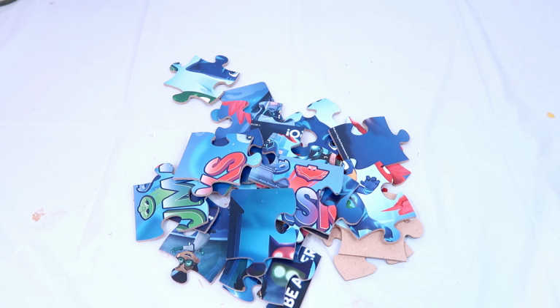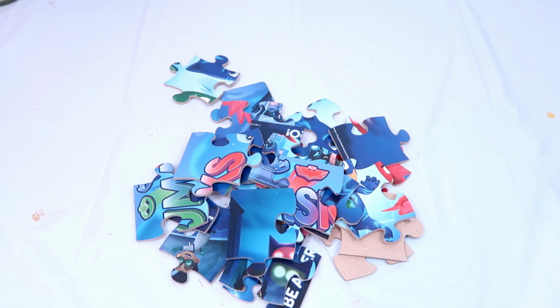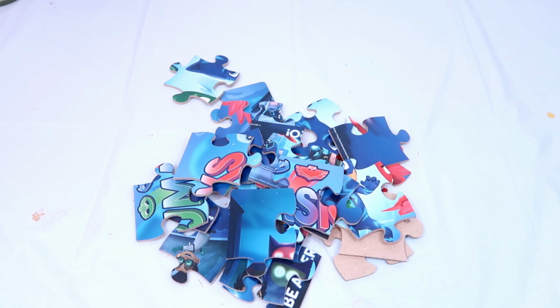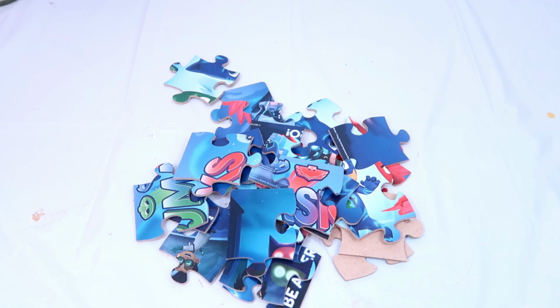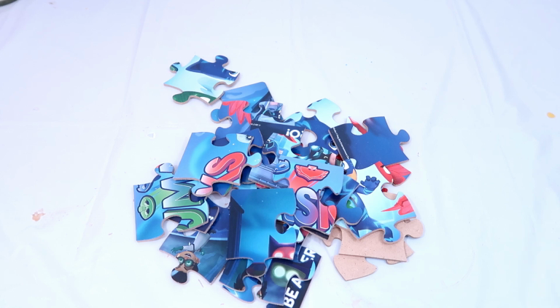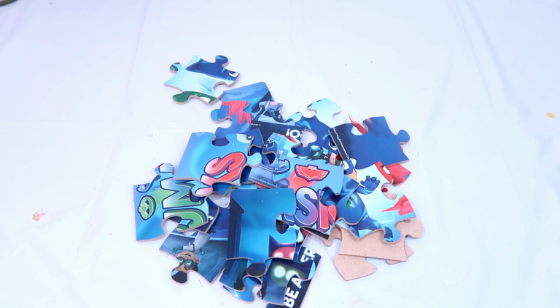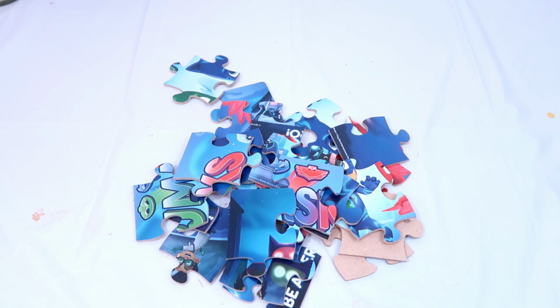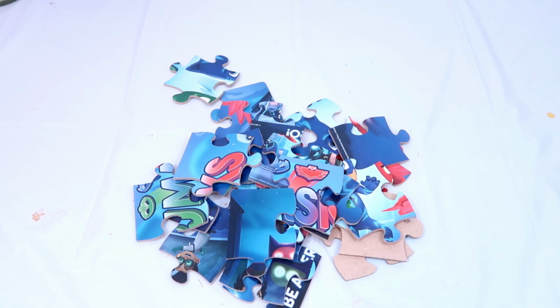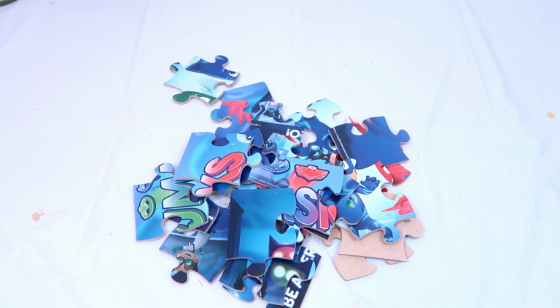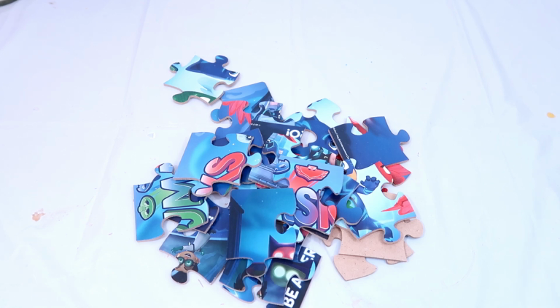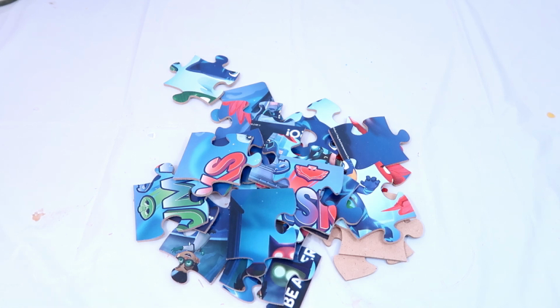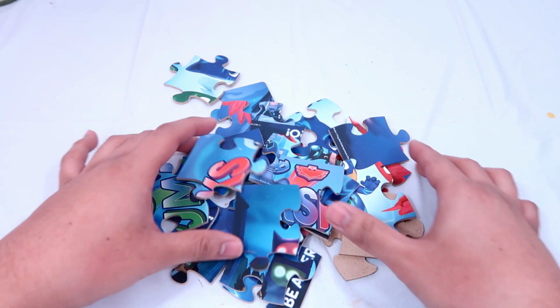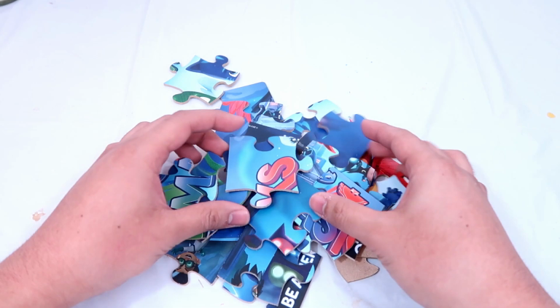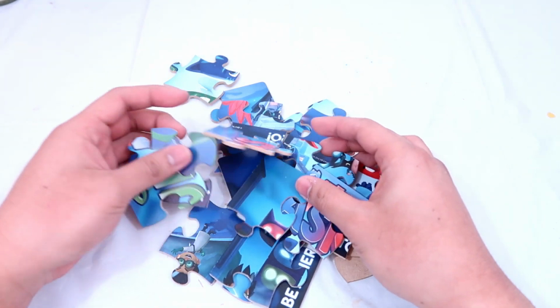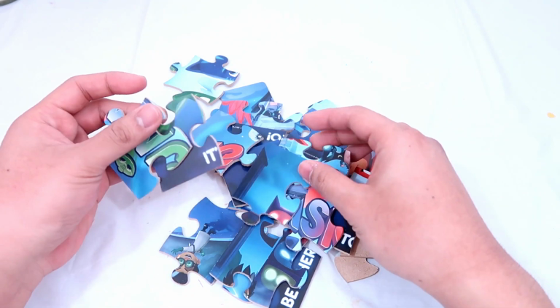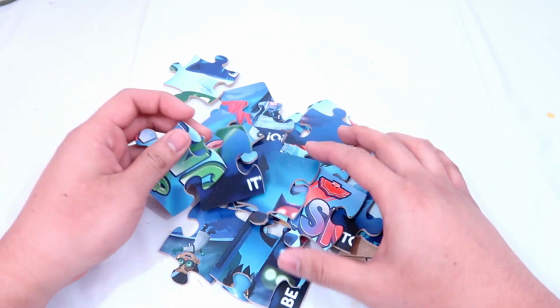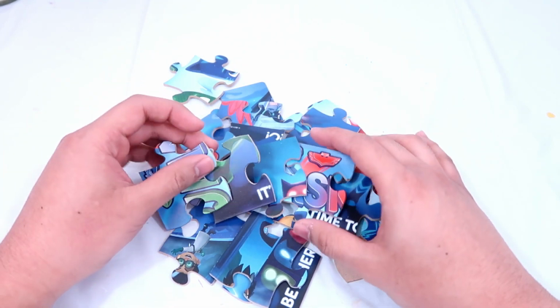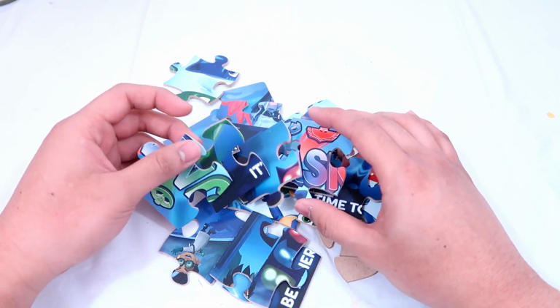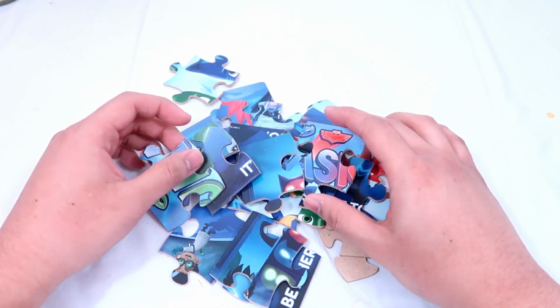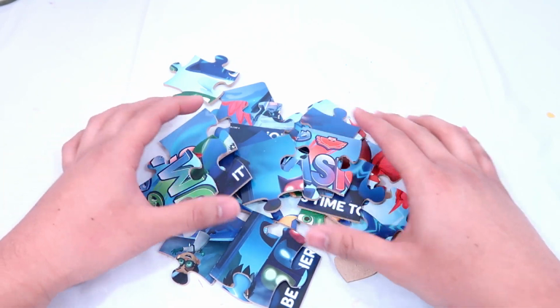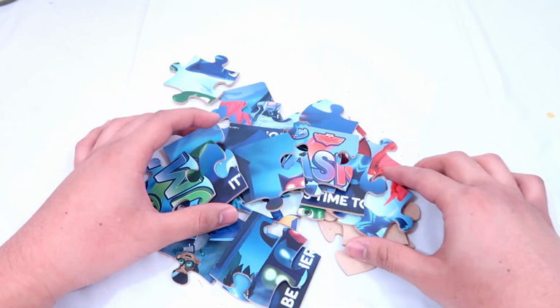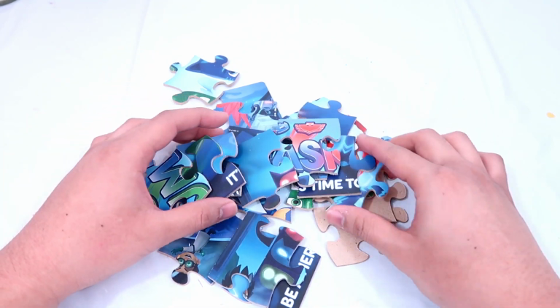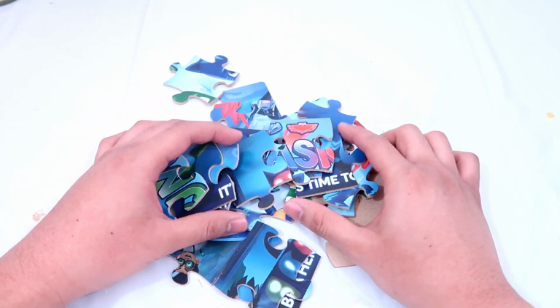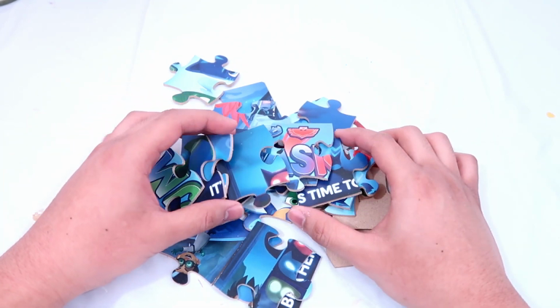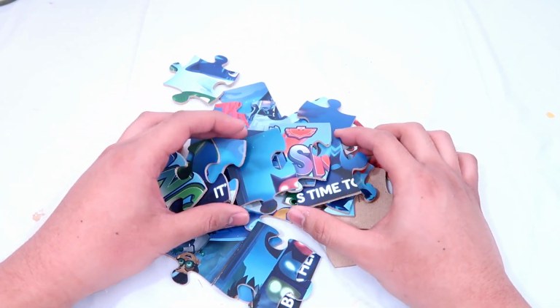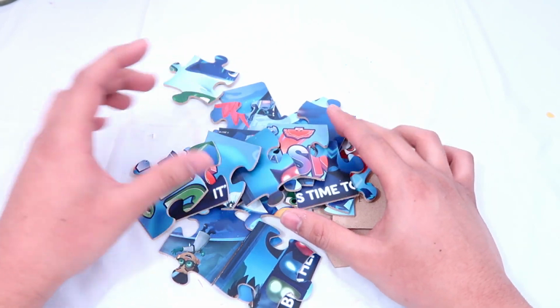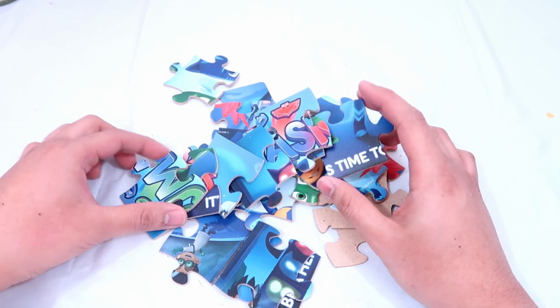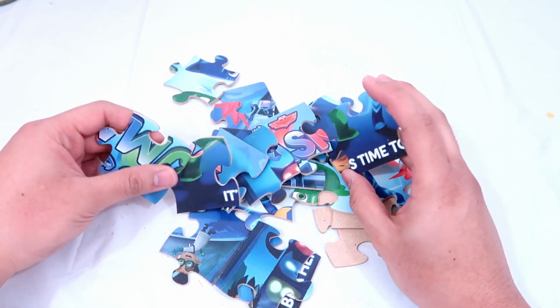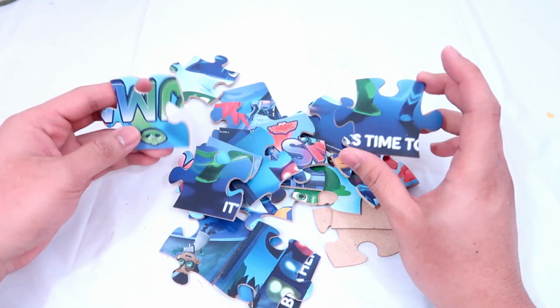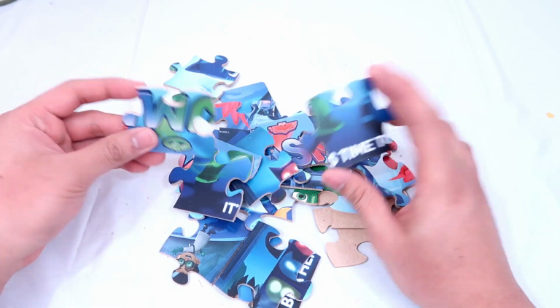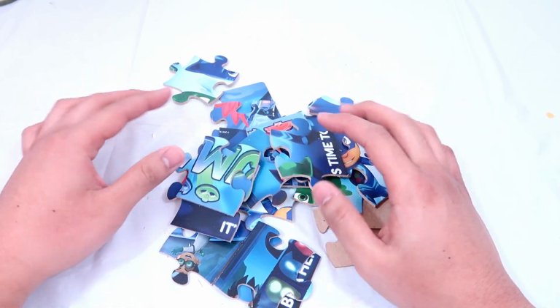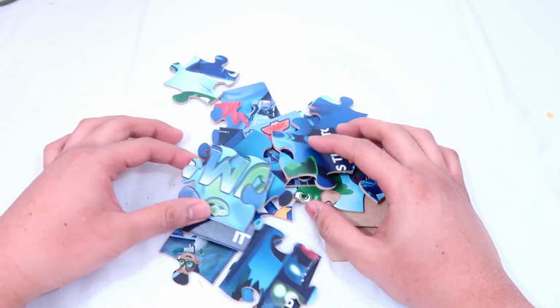Hey guys, welcome back to the channel. Today we have a jigsaw puzzle. Here are all the pieces that we're going to put together. And at the end, we're going to have a surprise. Are you guys ready to do it with me? Let's do it together!